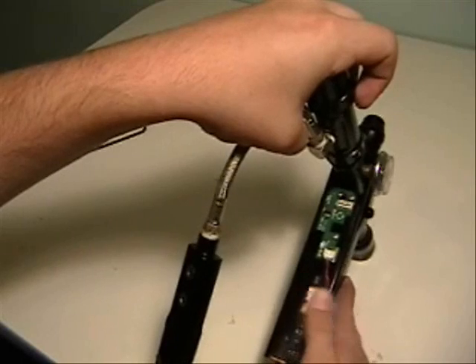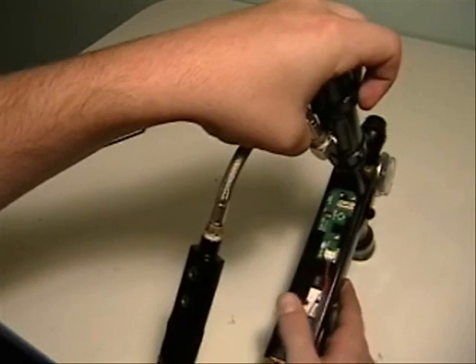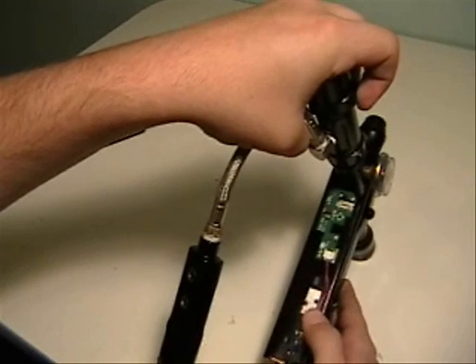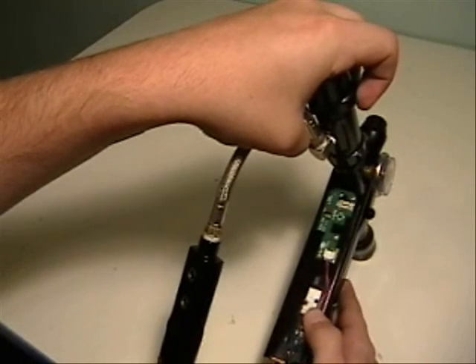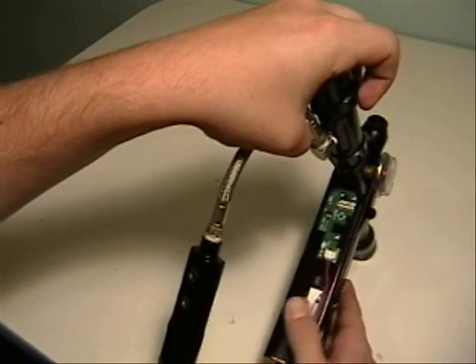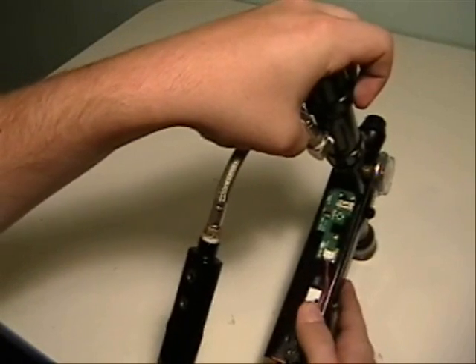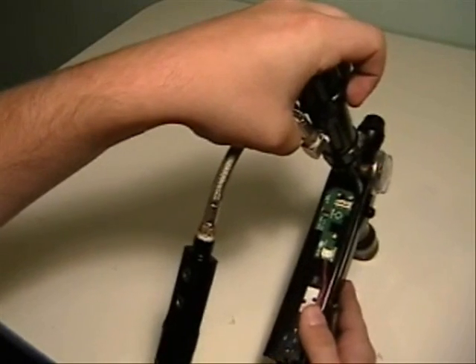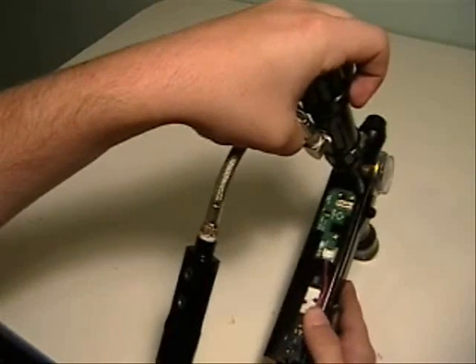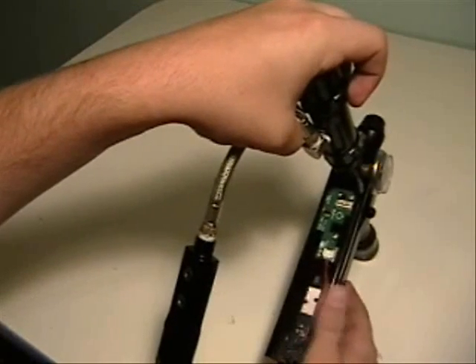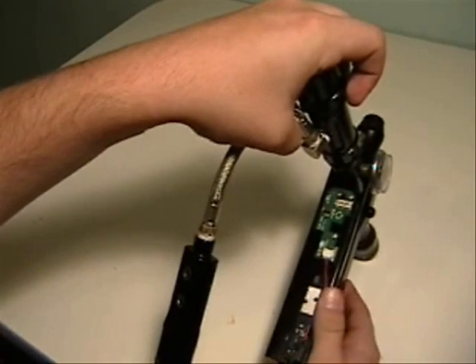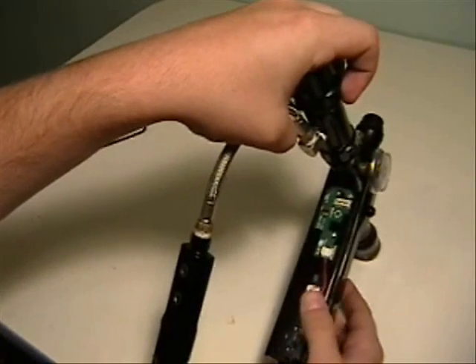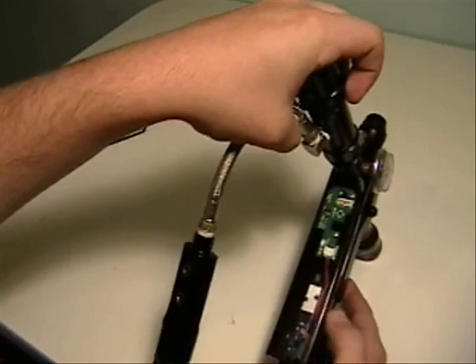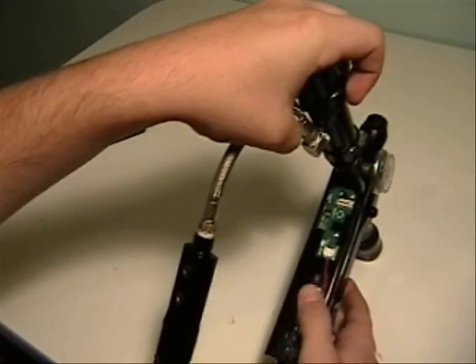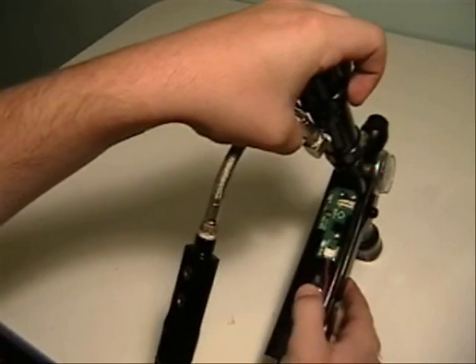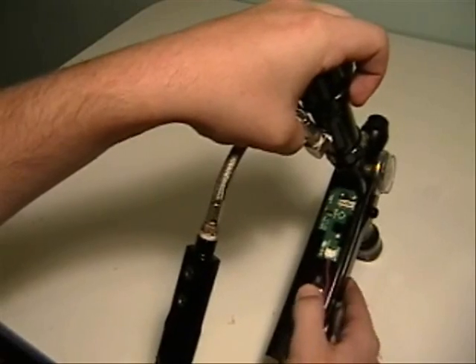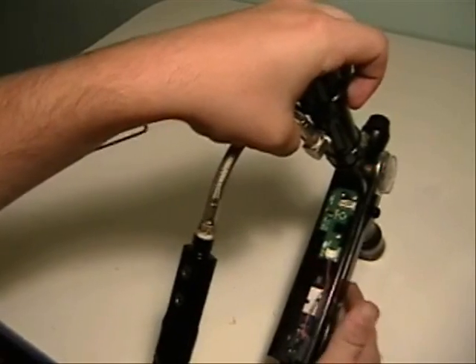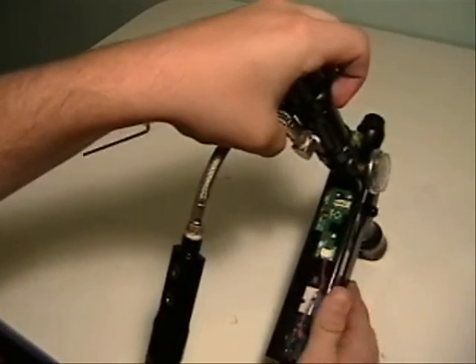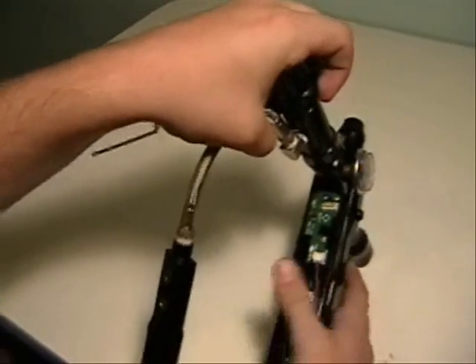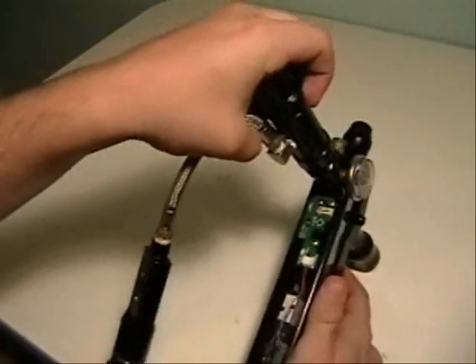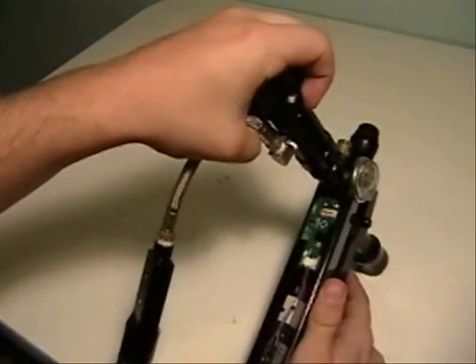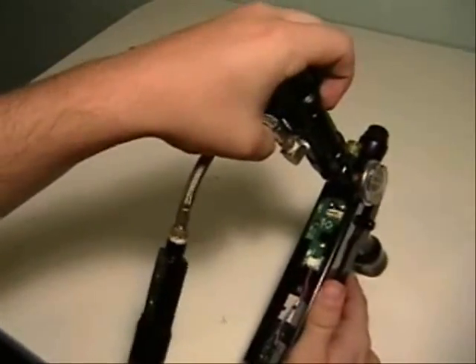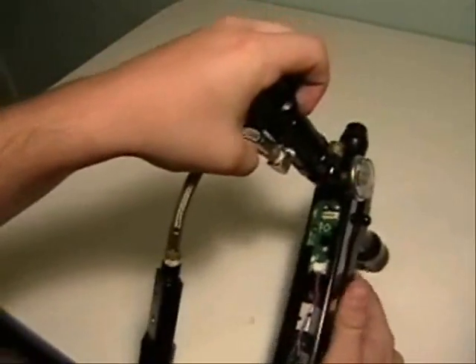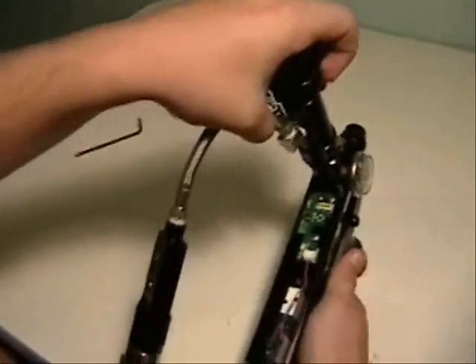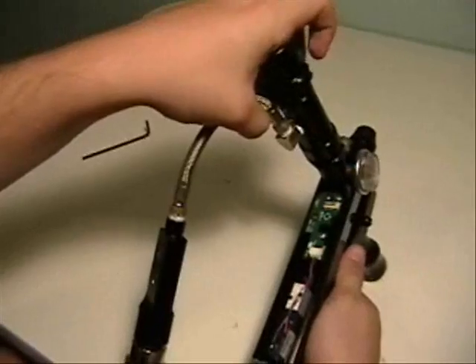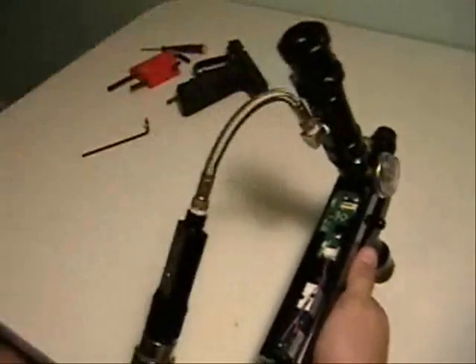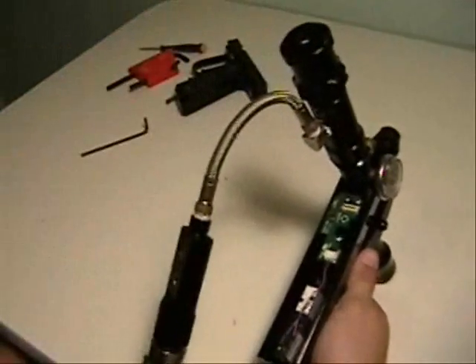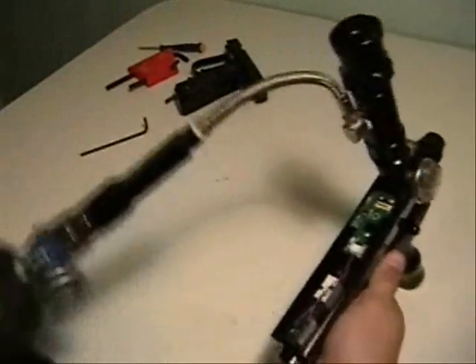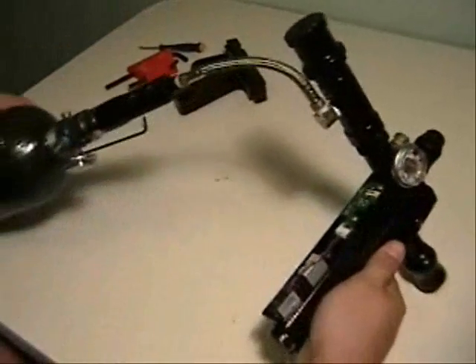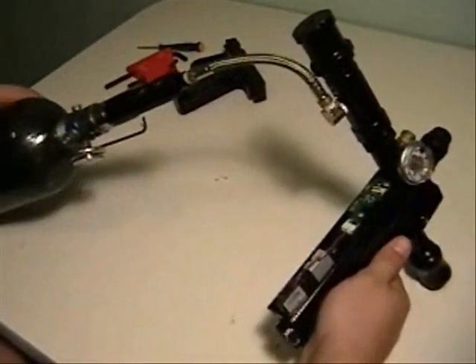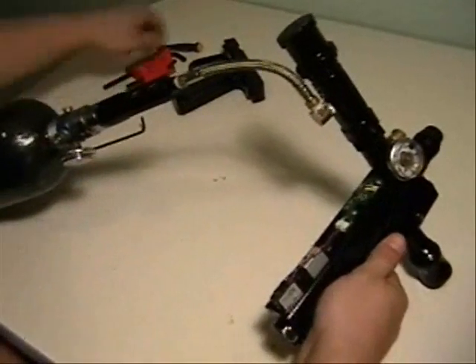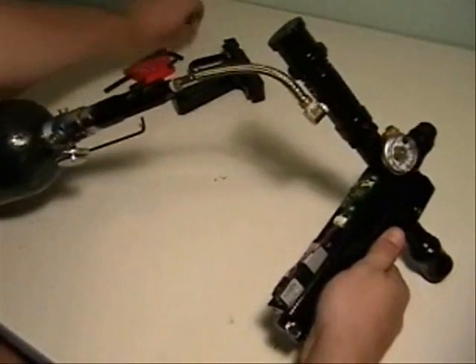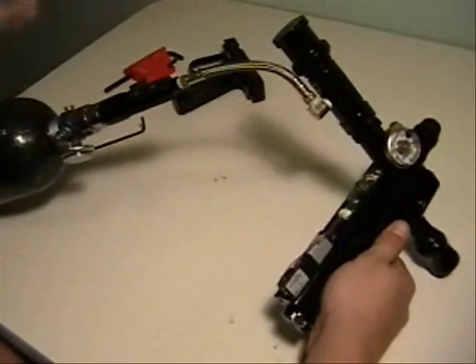I know my screws are just too loose — they've either backed themselves out or I didn't do it correctly in the first place. So you can either leave it aired up or take the air out and just tighten the screws.